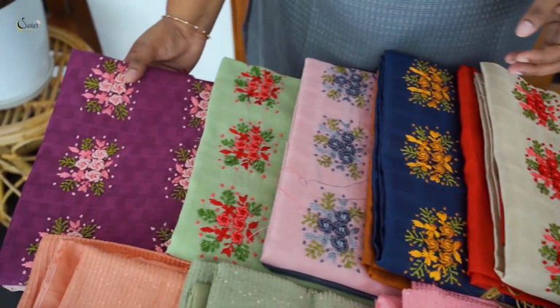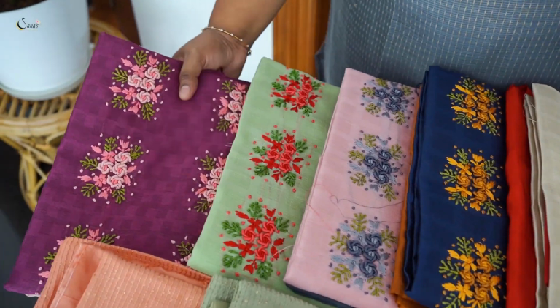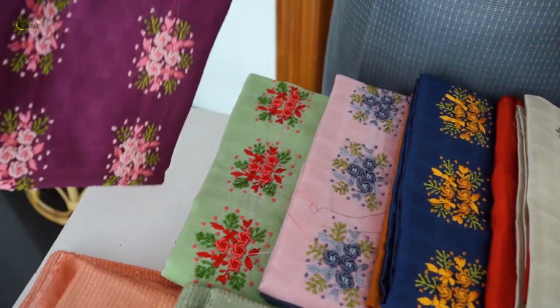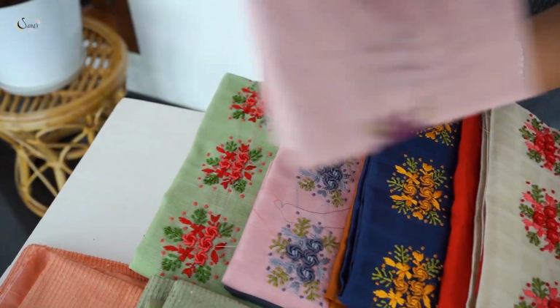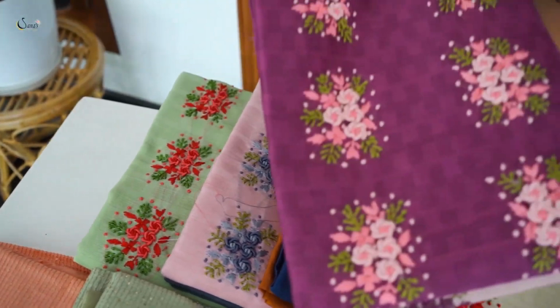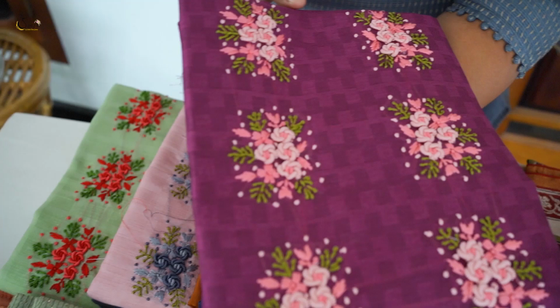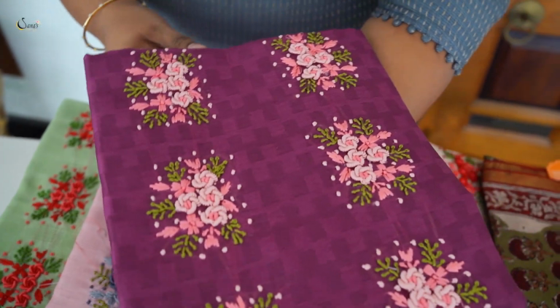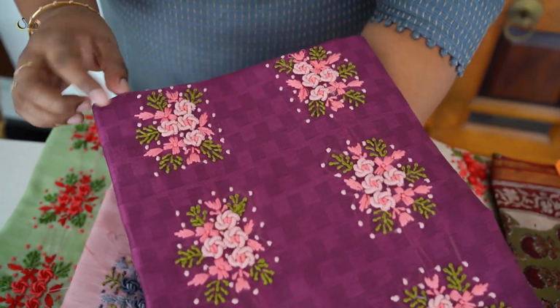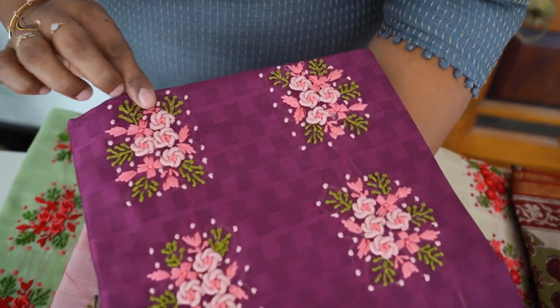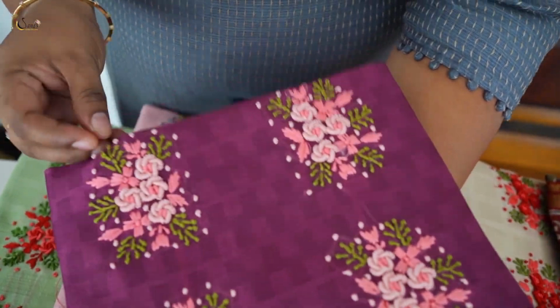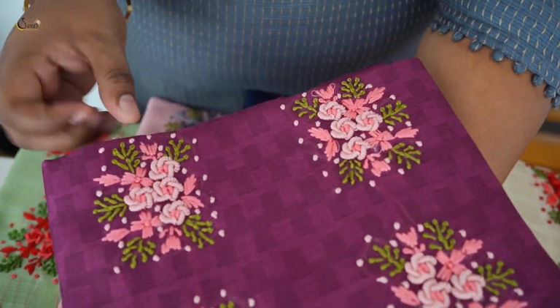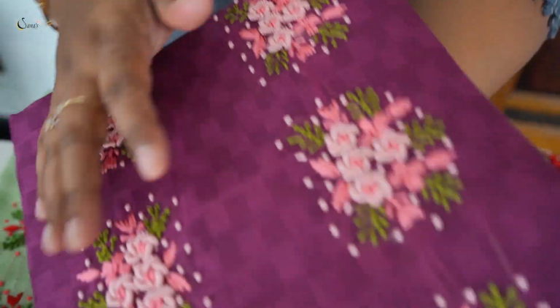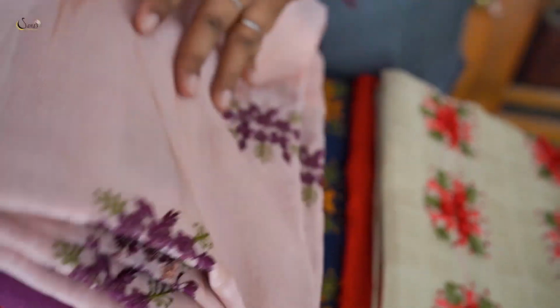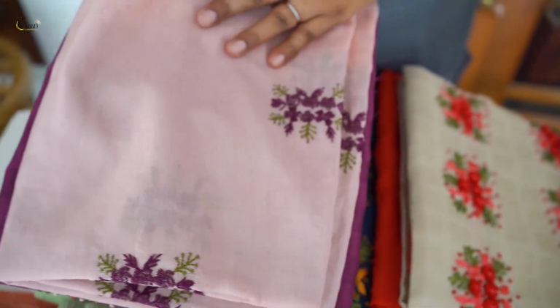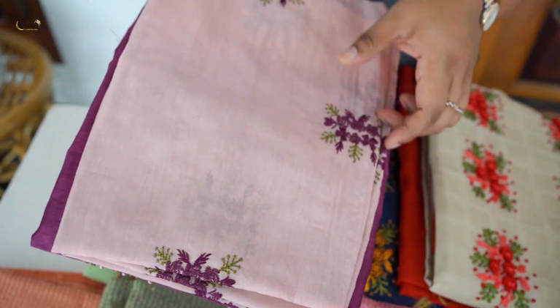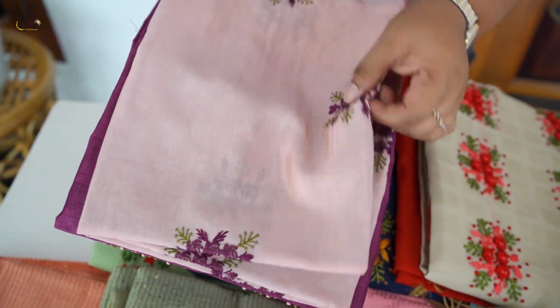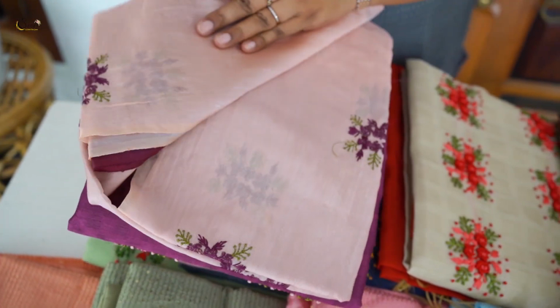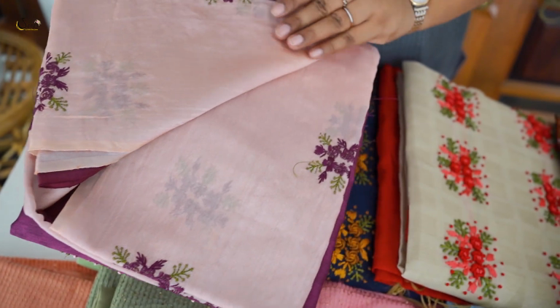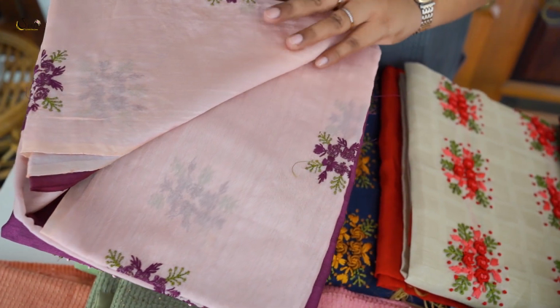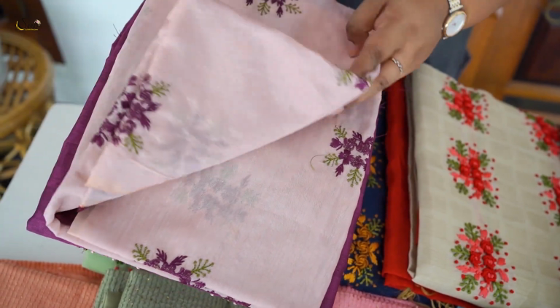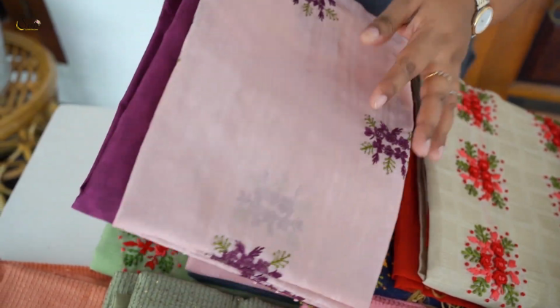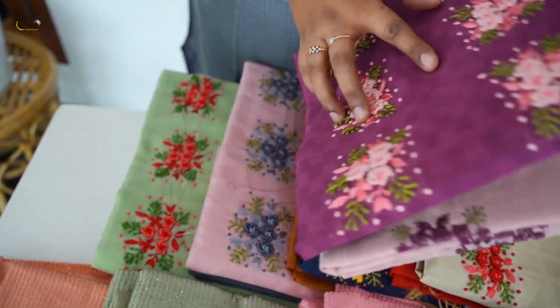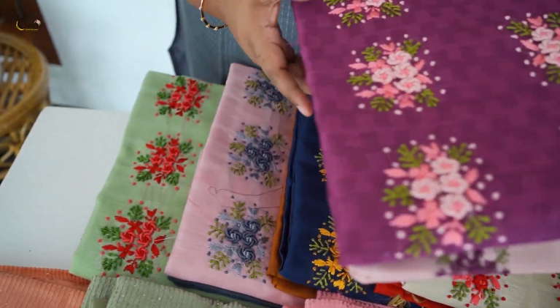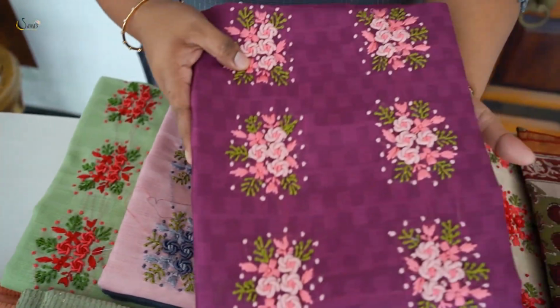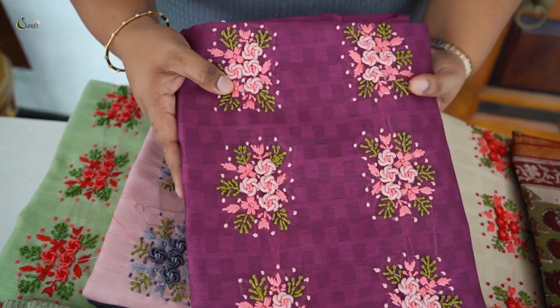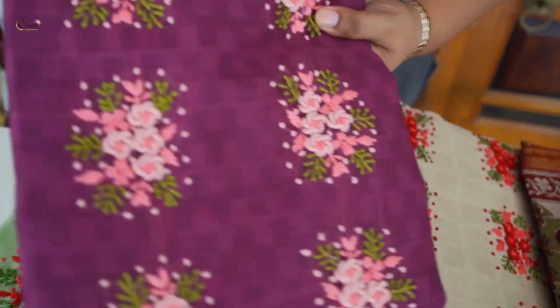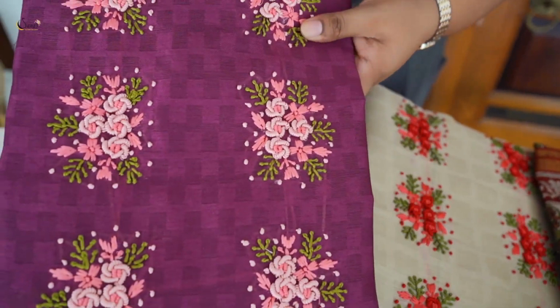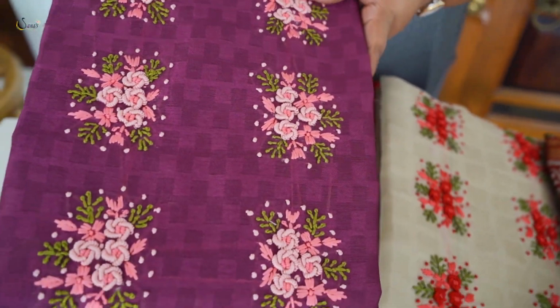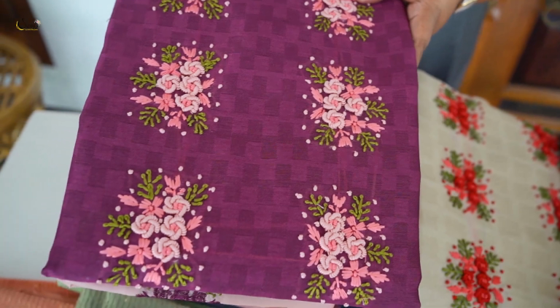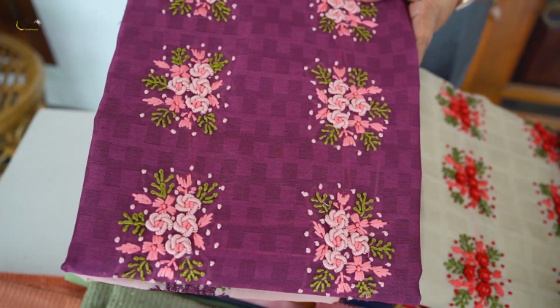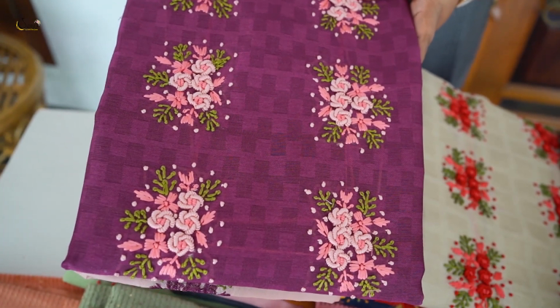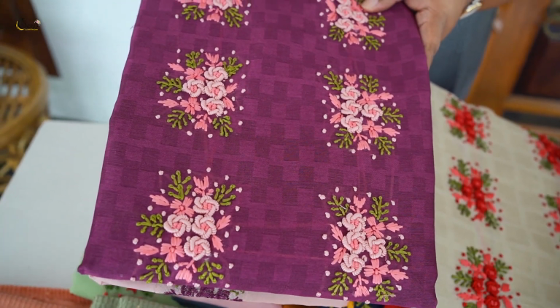The last set of Salwars is a regular wear. We have a great handwork. It is a regular wear set and it is $1,650.